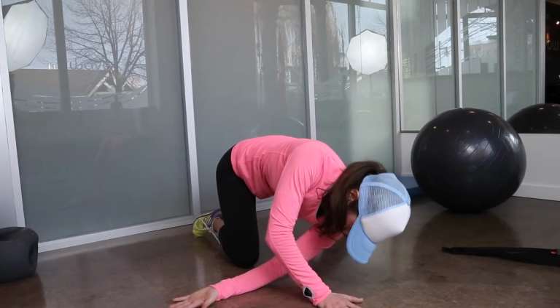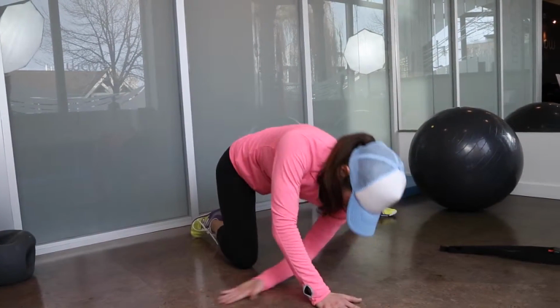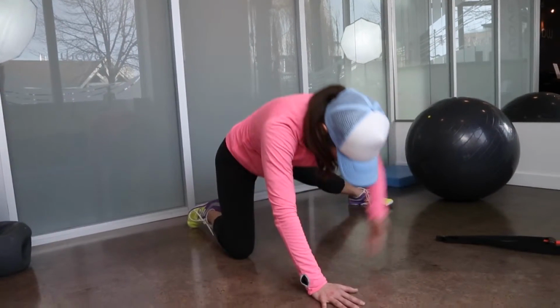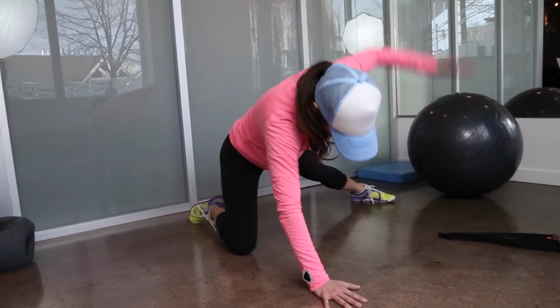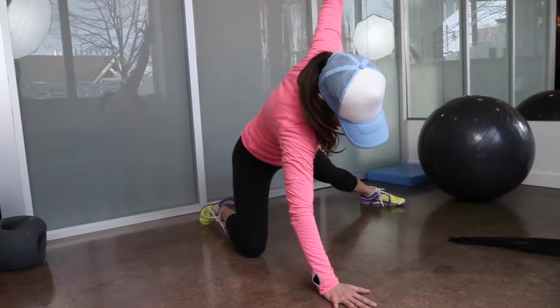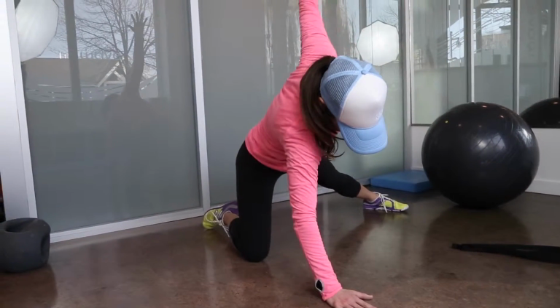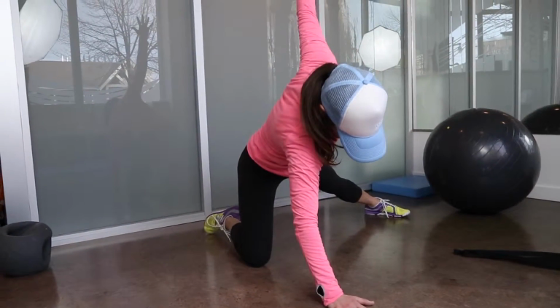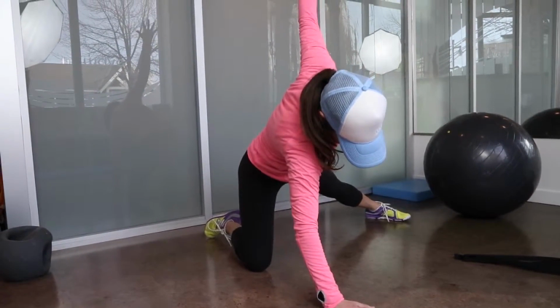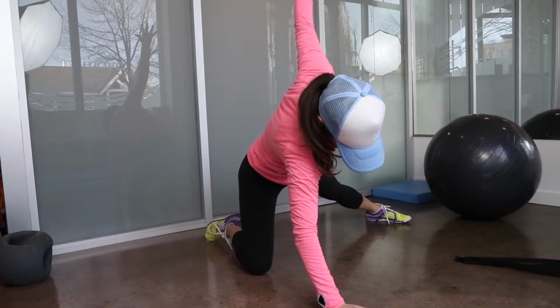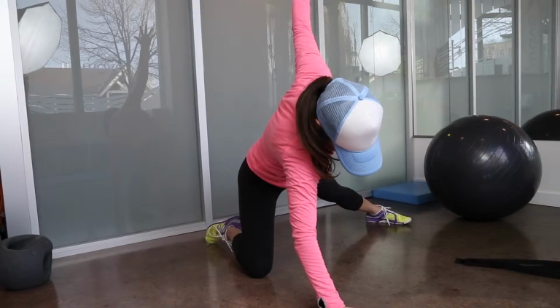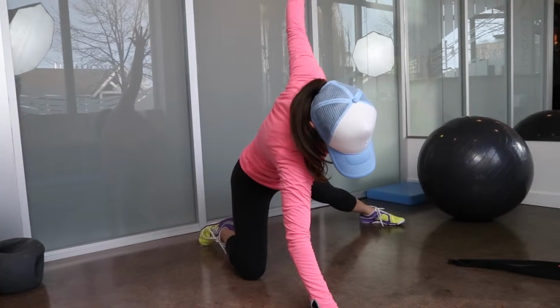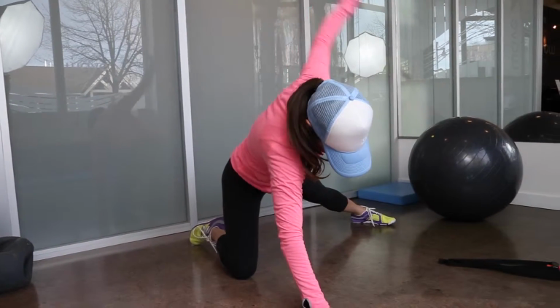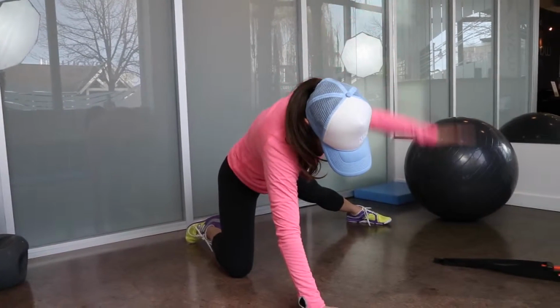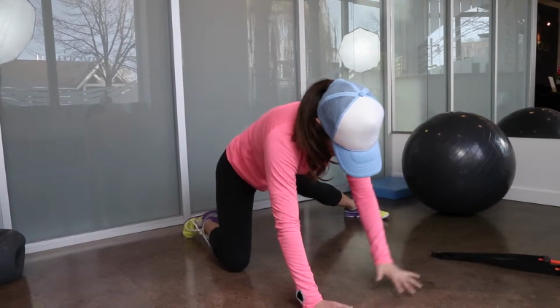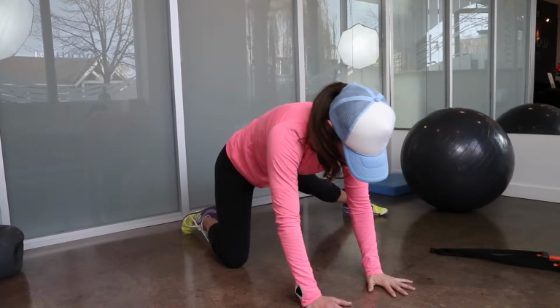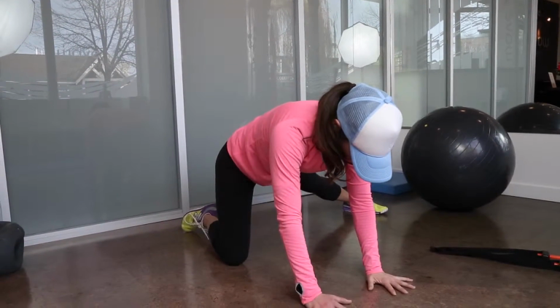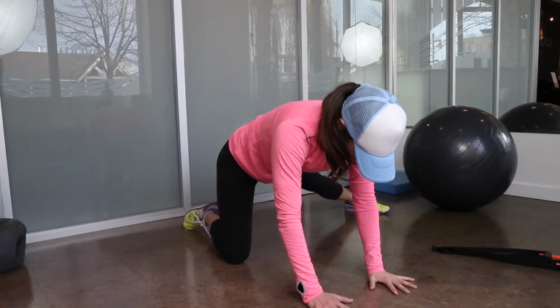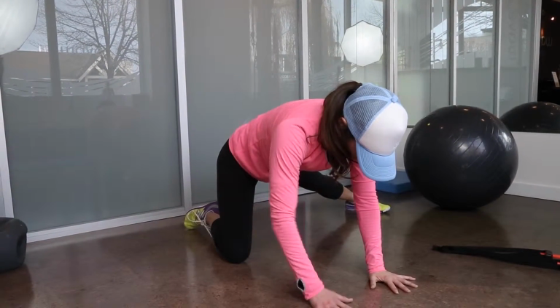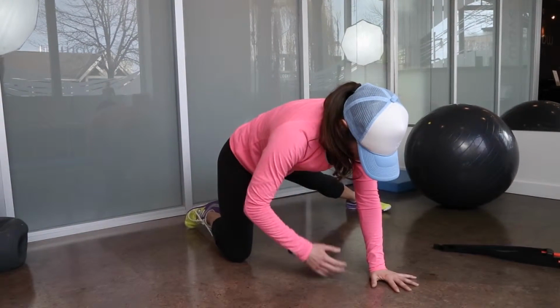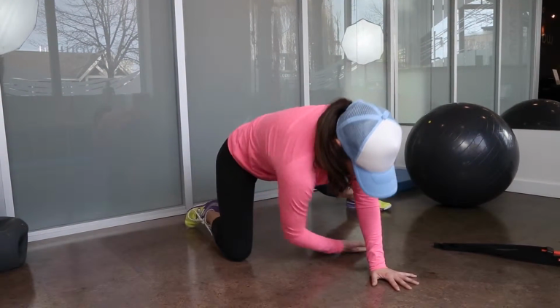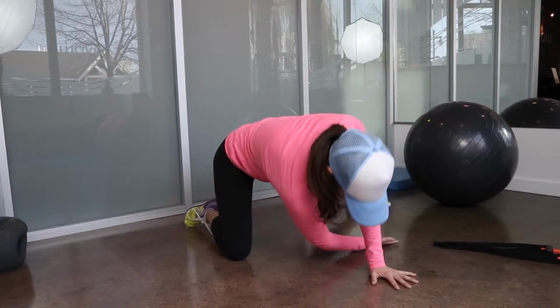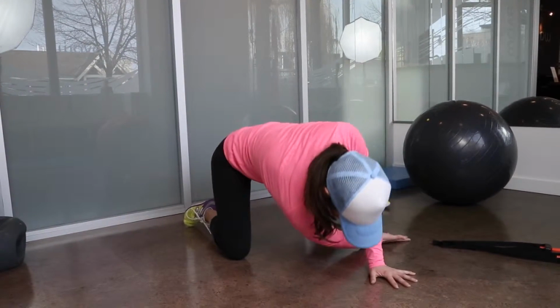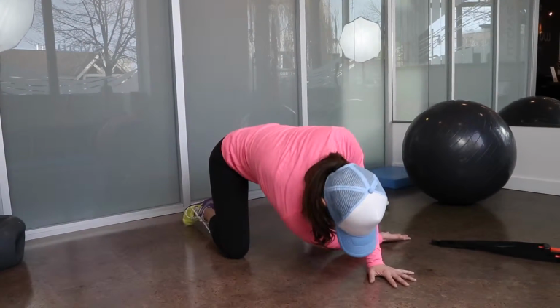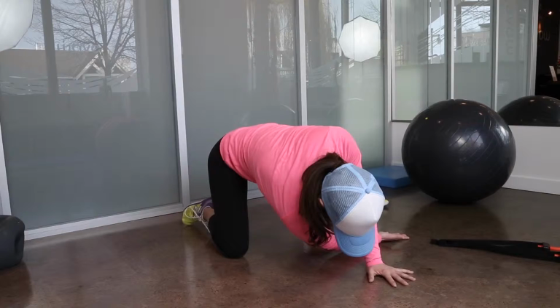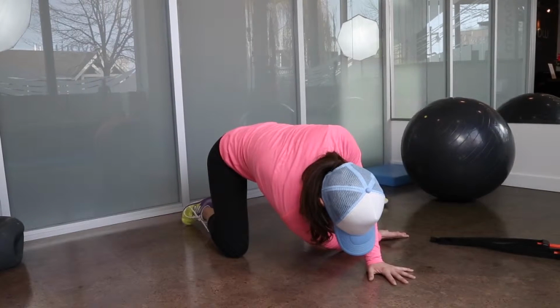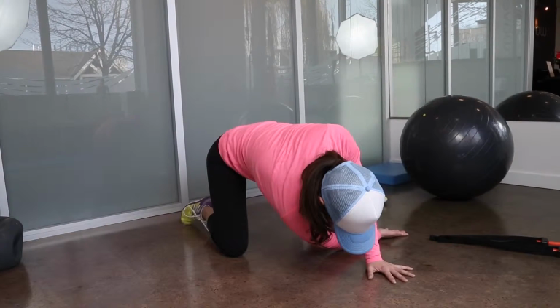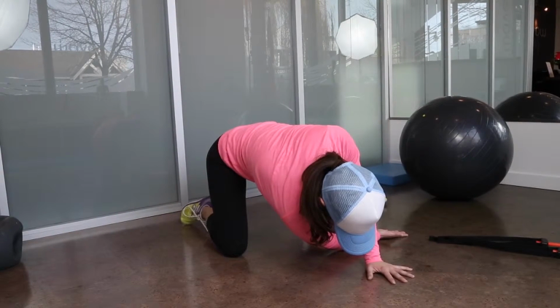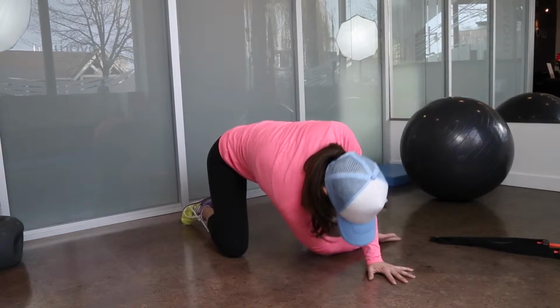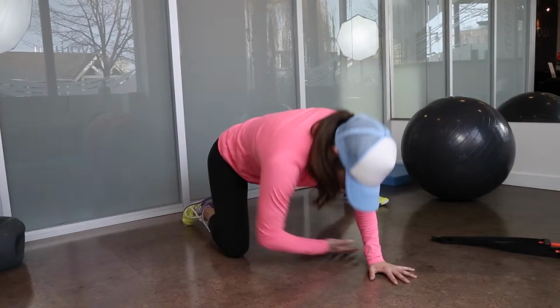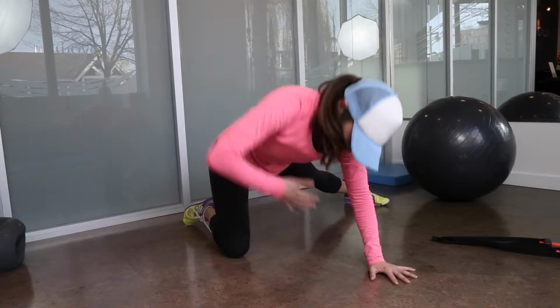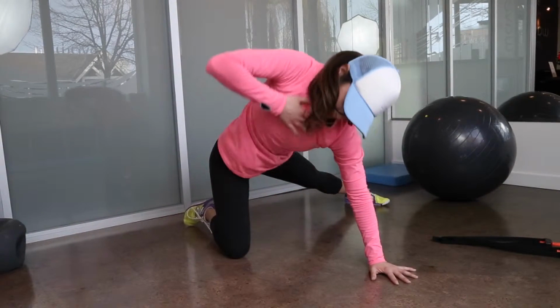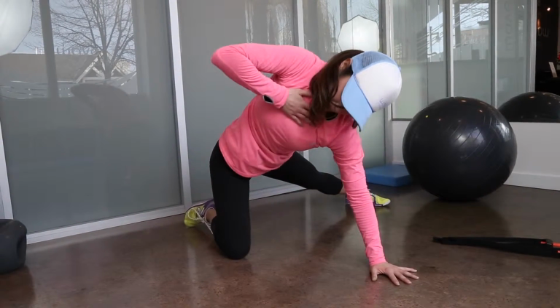Rotate your torso back through the starting position to point your chest toward the wall and your arm to the sky. Then rotate your torso back to the starting position.